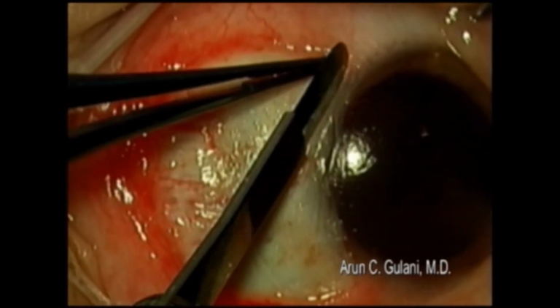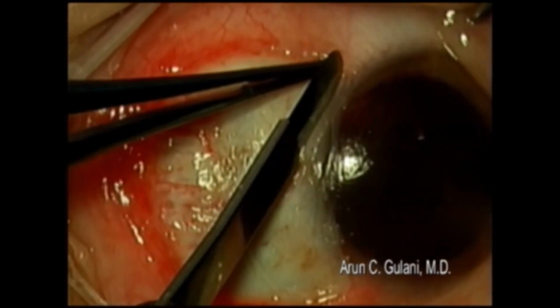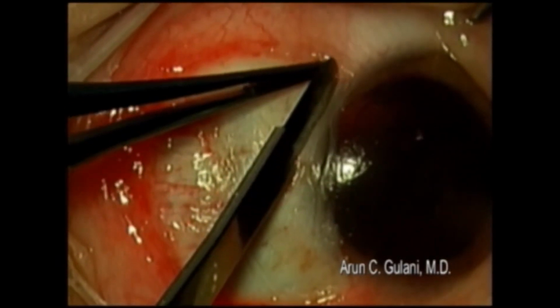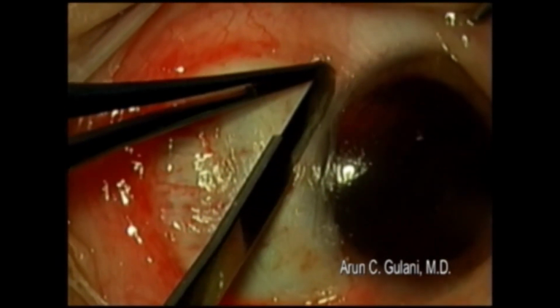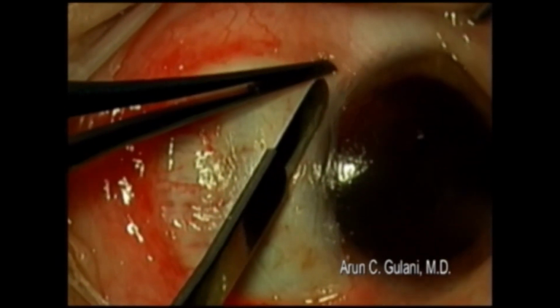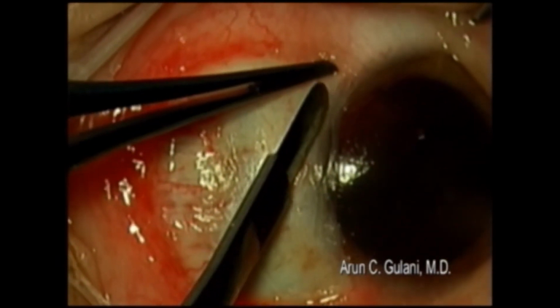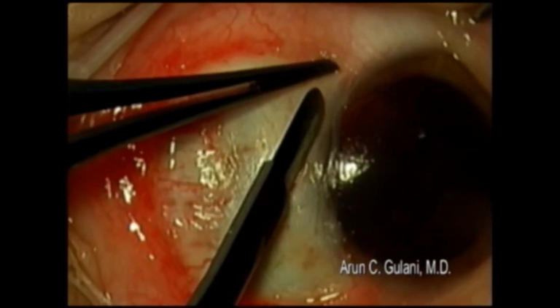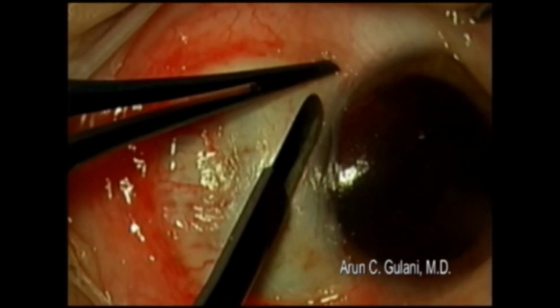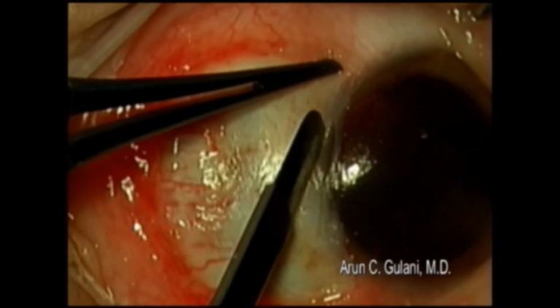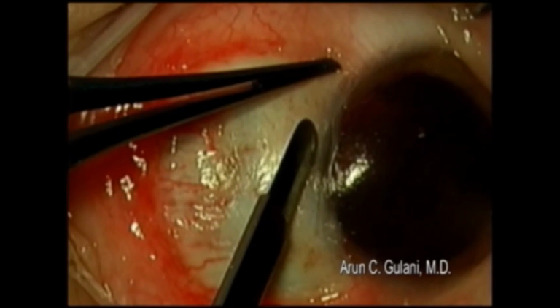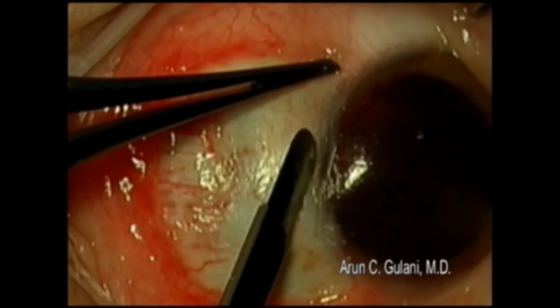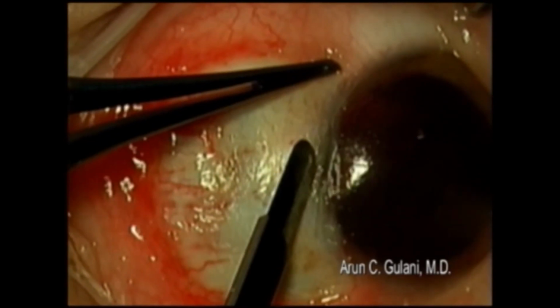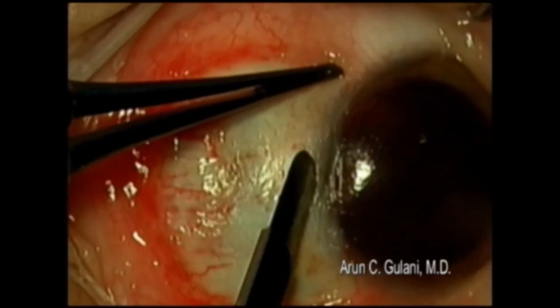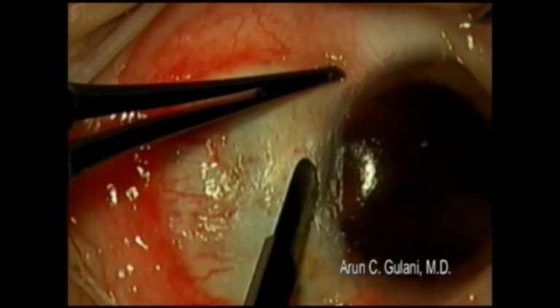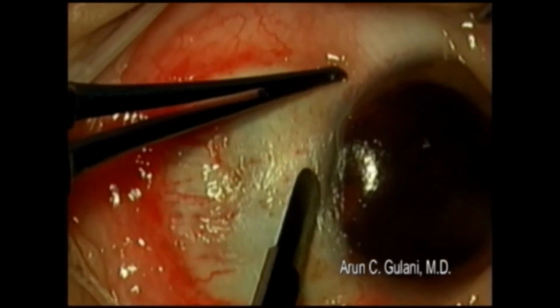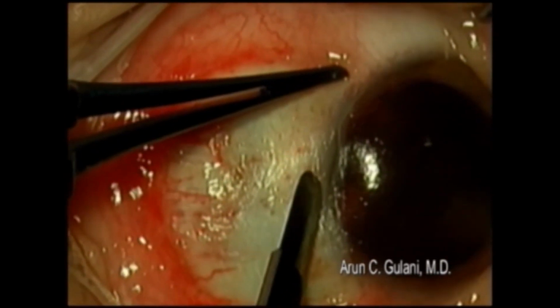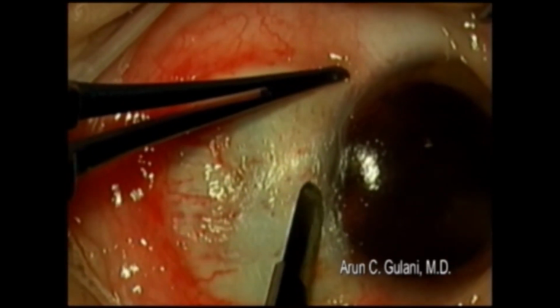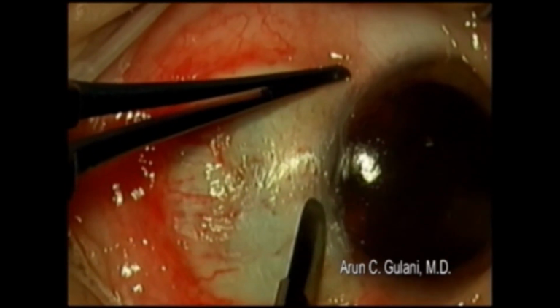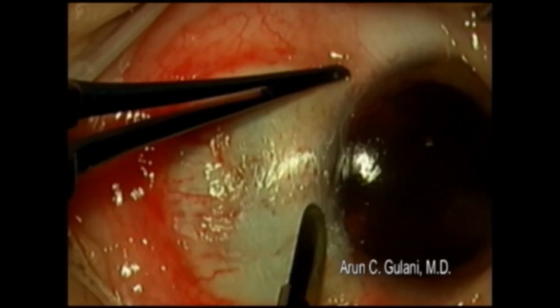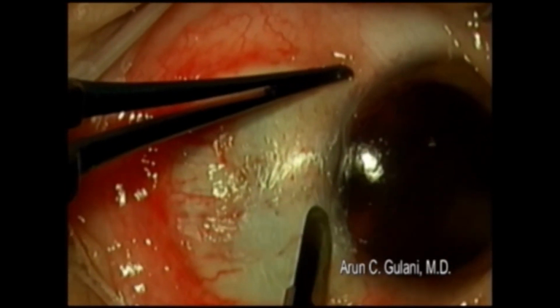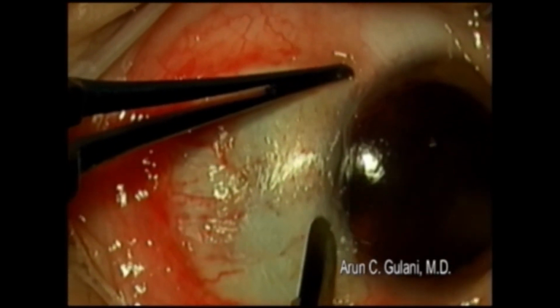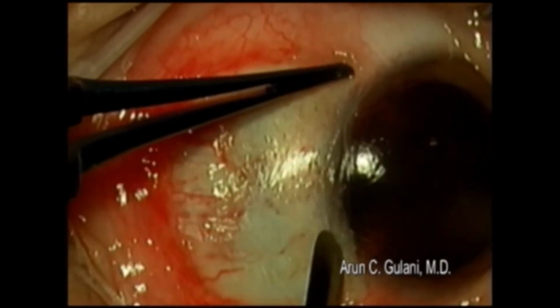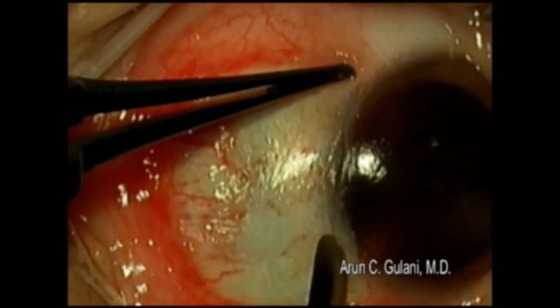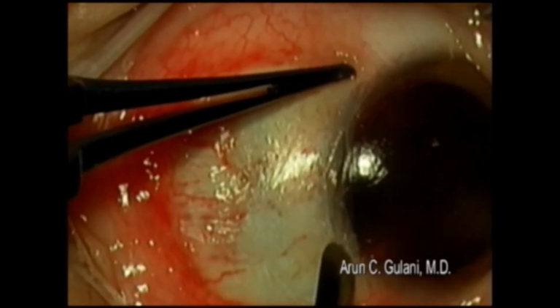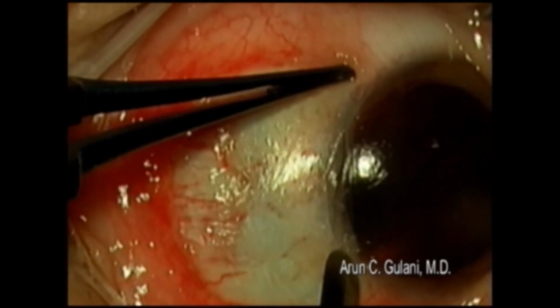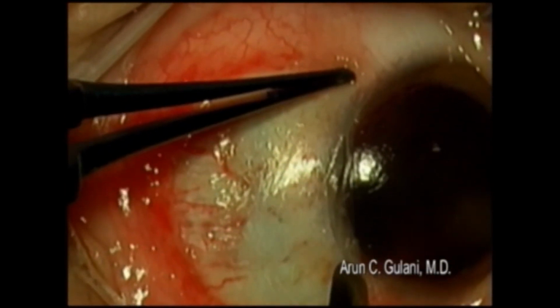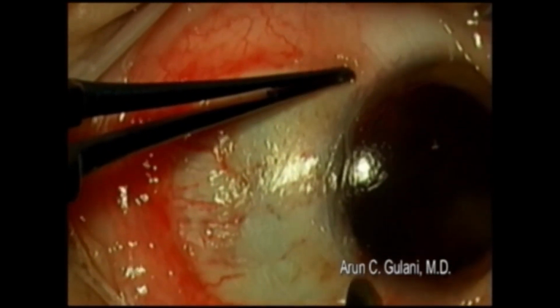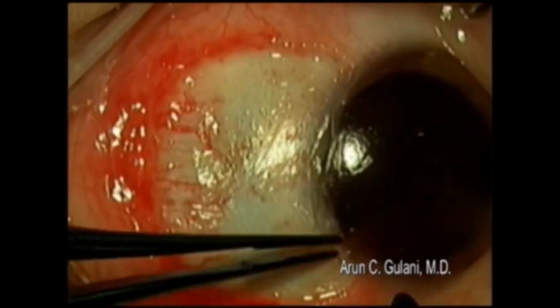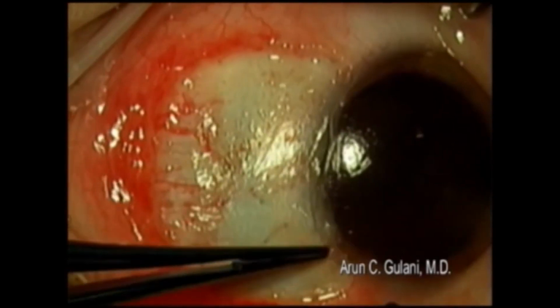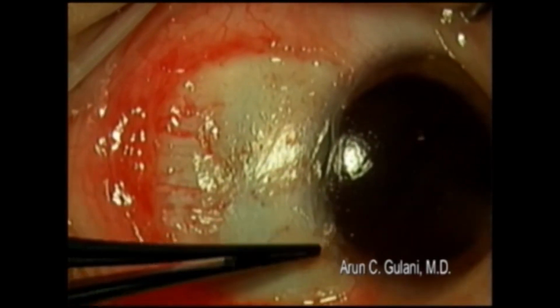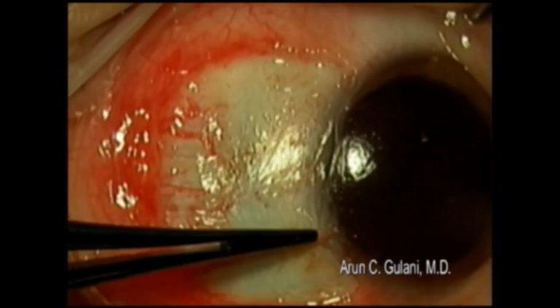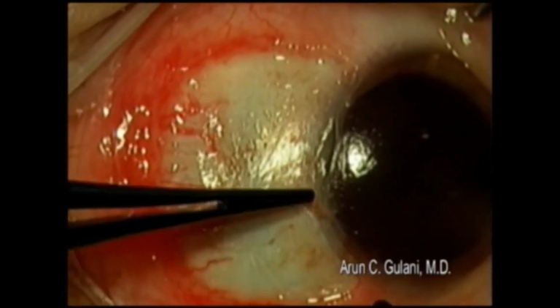Using the same blade, trim the amniotic membrane exactly at the corneoscleral limbus for a great aesthetic appearance, as well as the ability to literally wear a contact lens the next day.